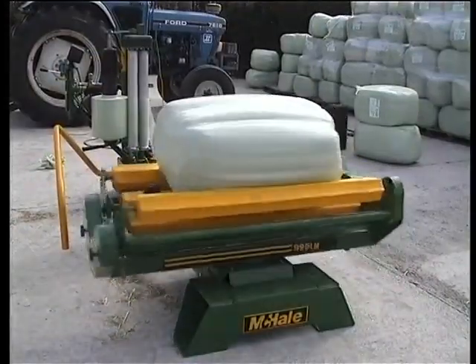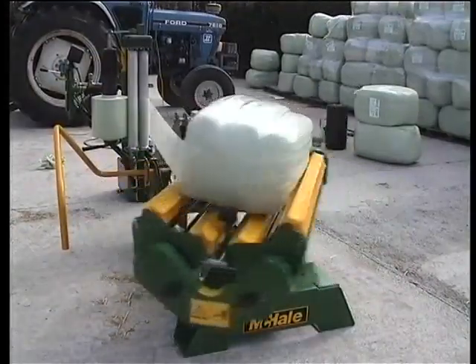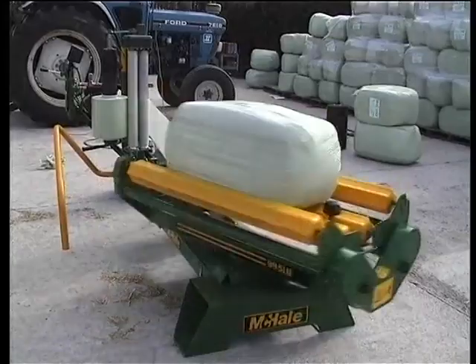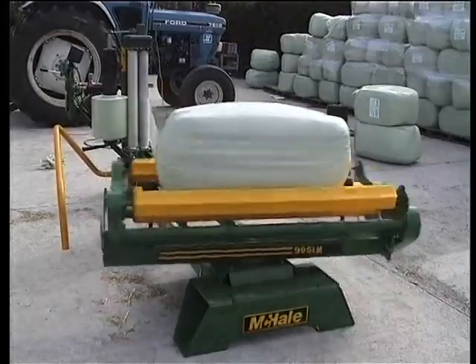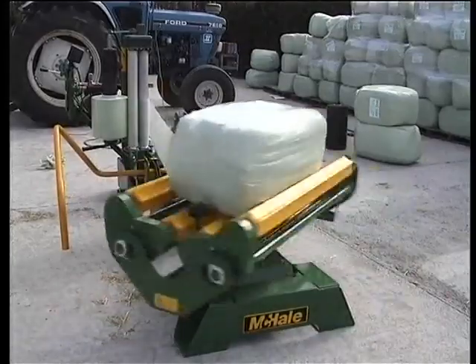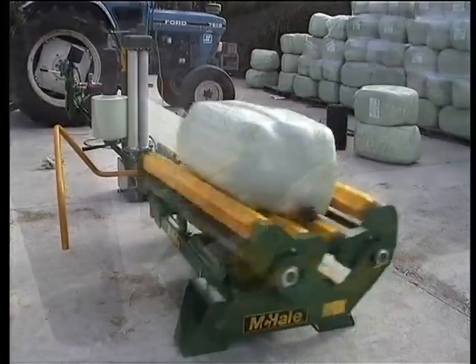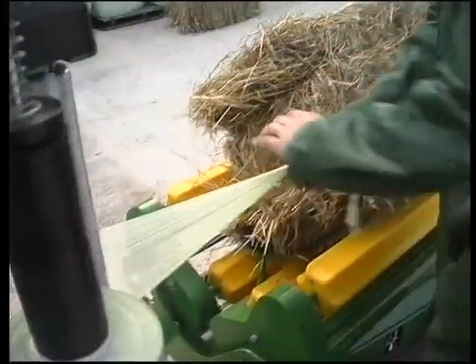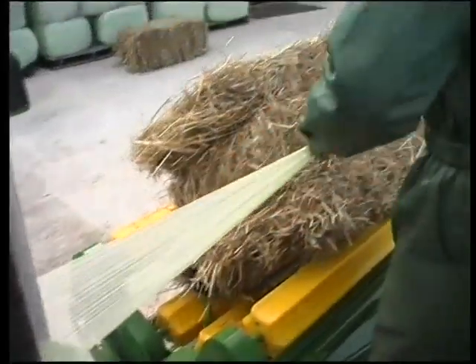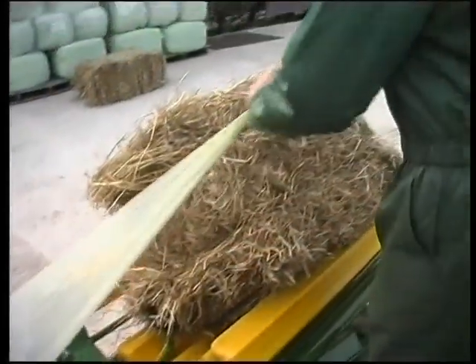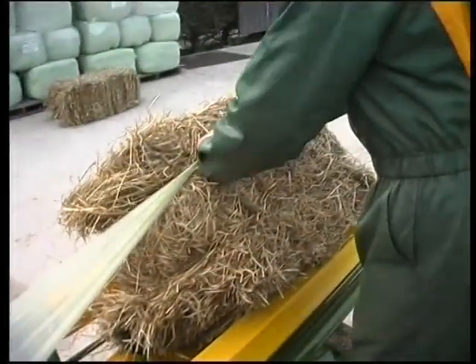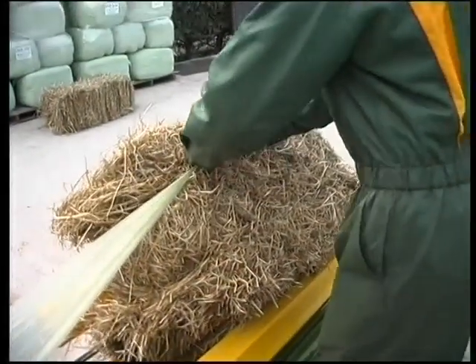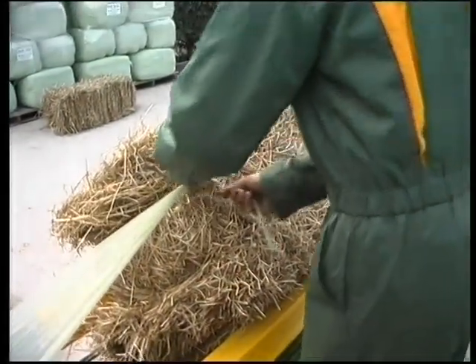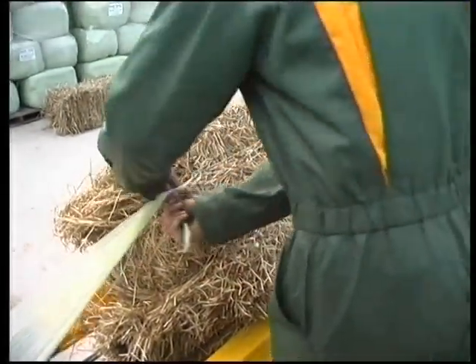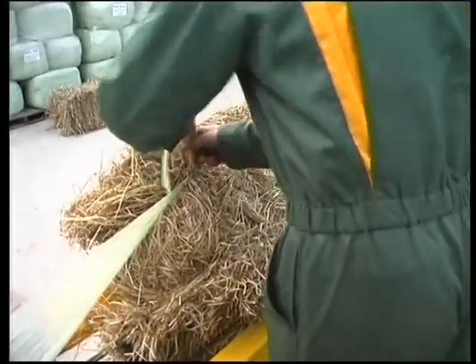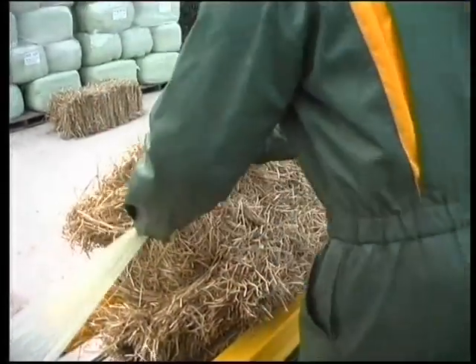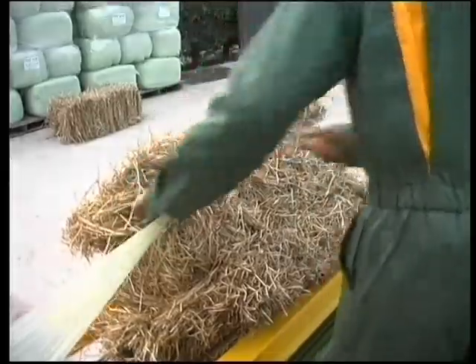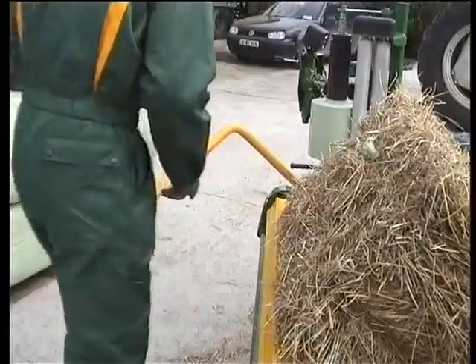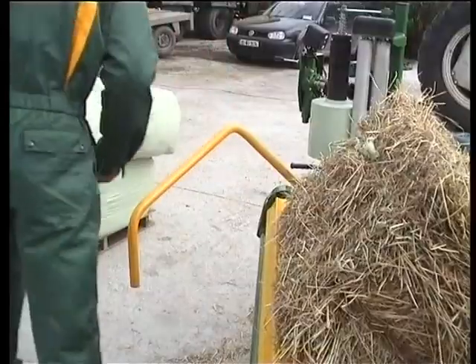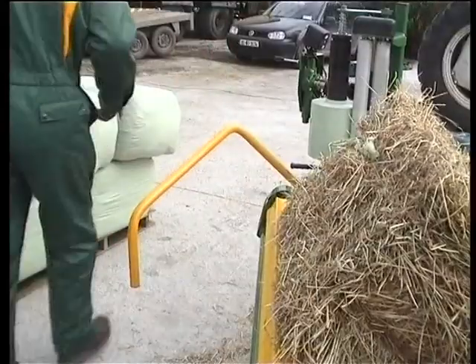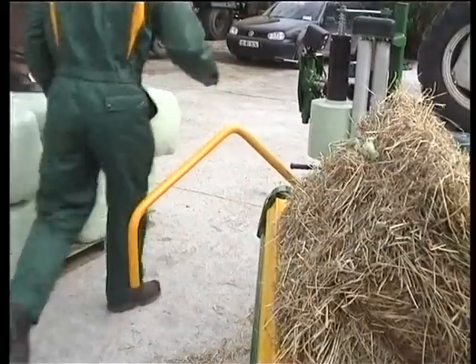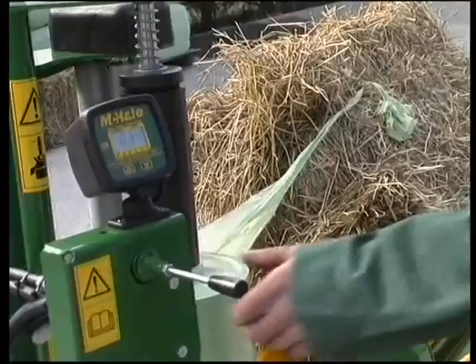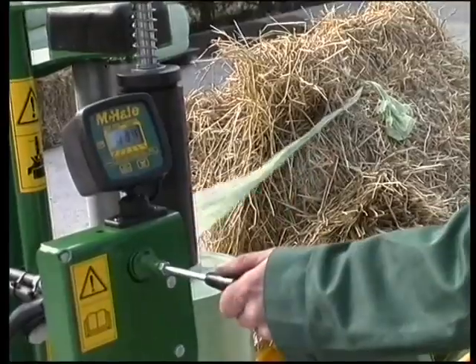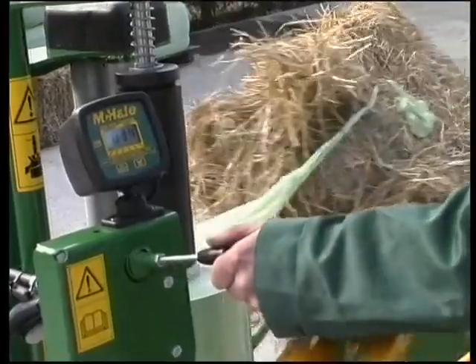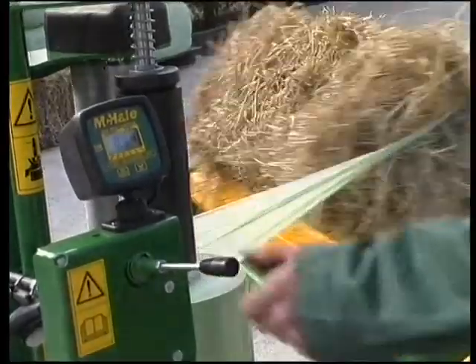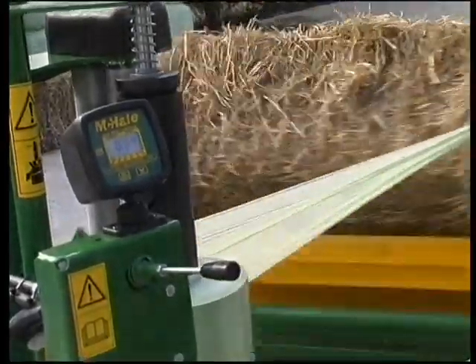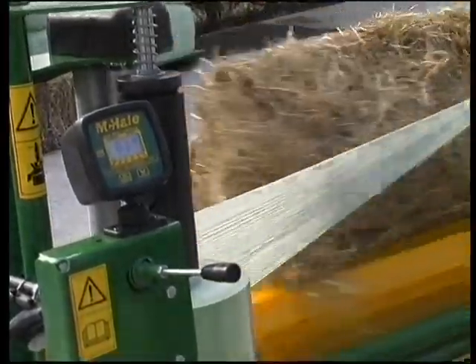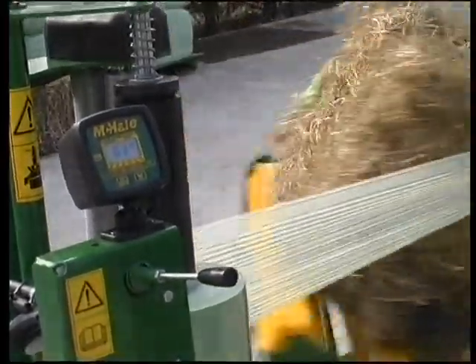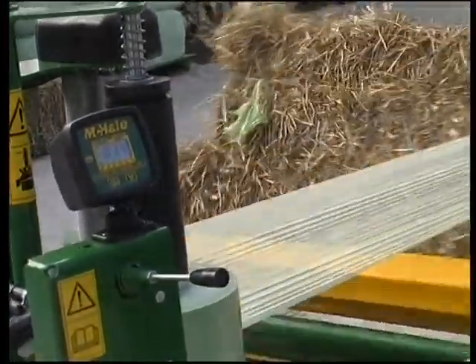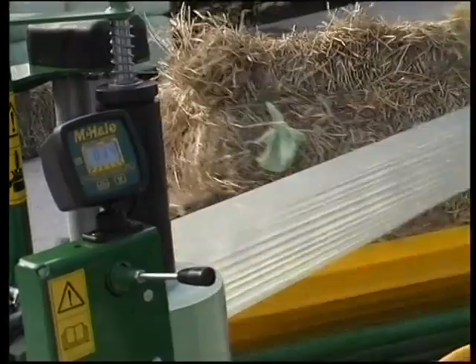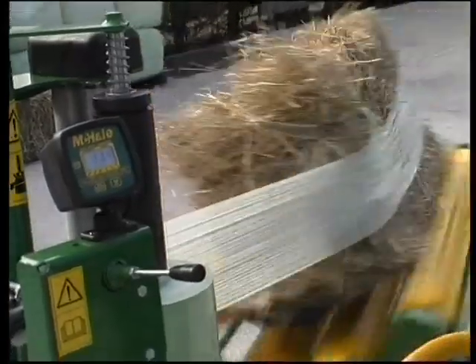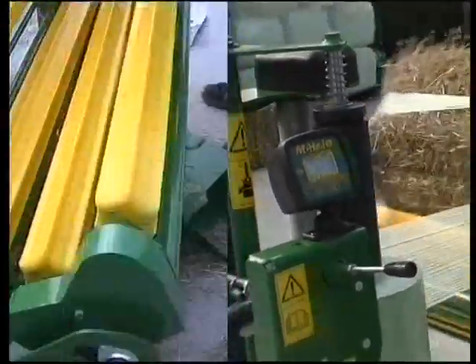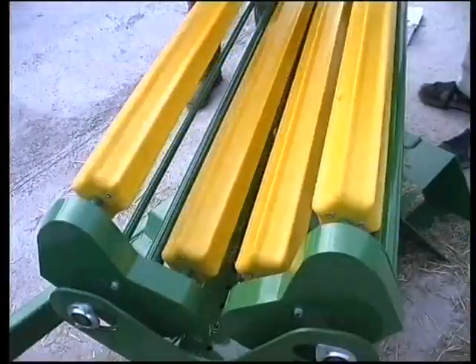Once a bale is loaded on the machine, the film is manually attached to the corner of the bale. Having selected the number of rotations, the wrapping cycle is started by simply pushing up the control lever operating the single bank valve.